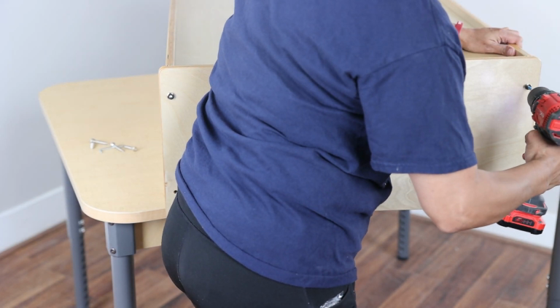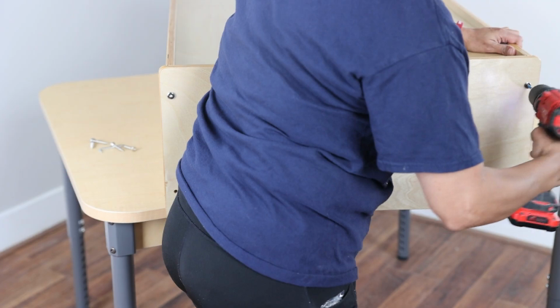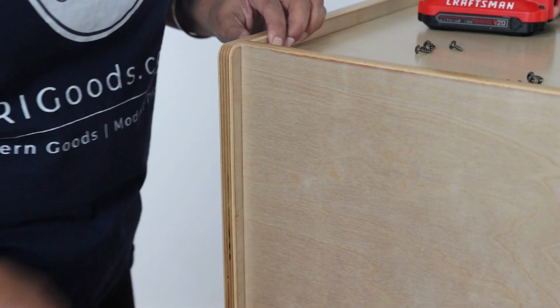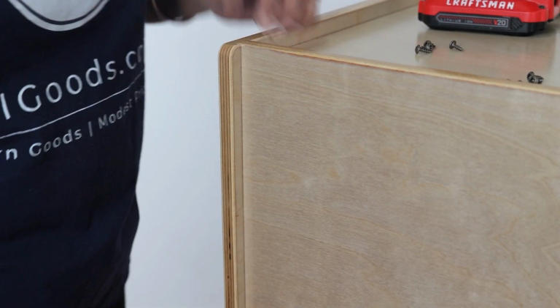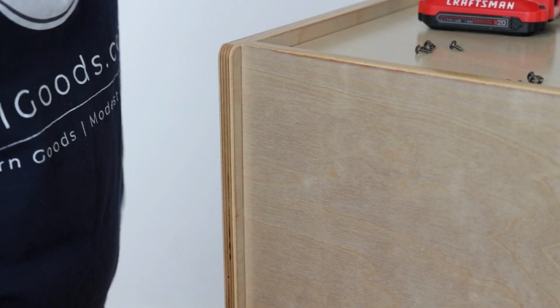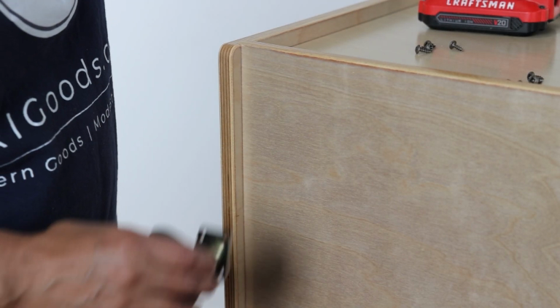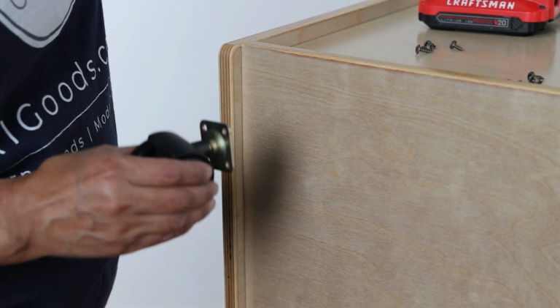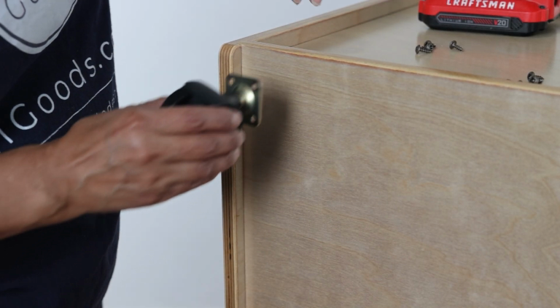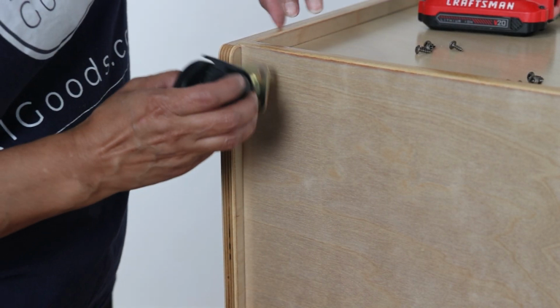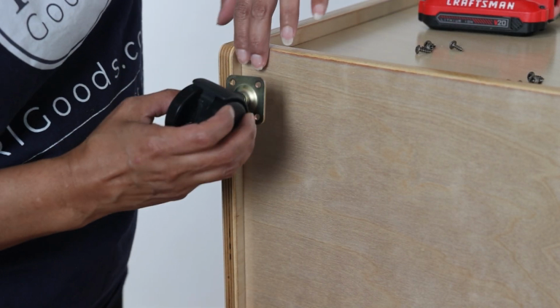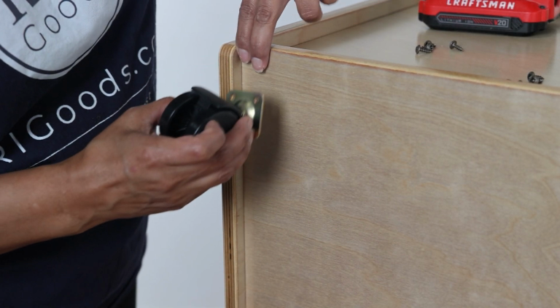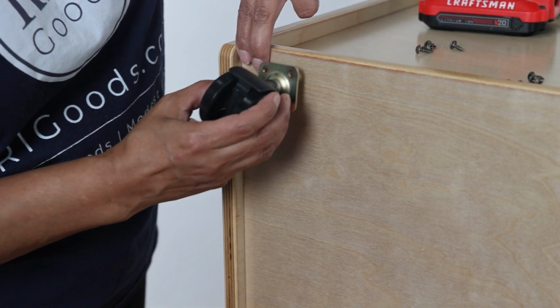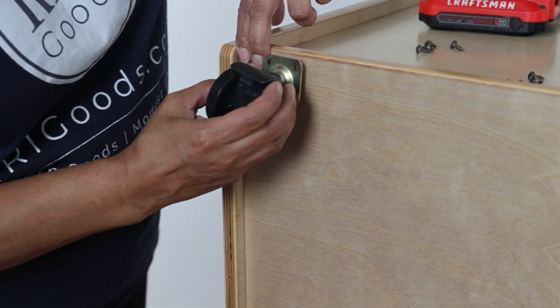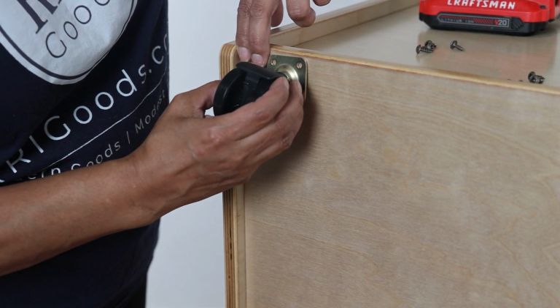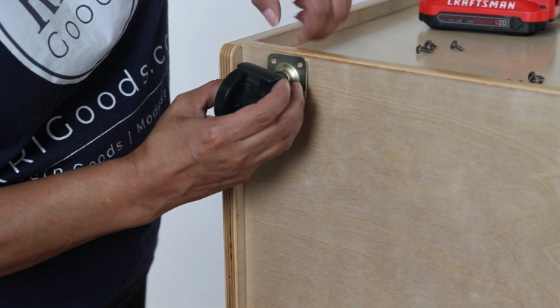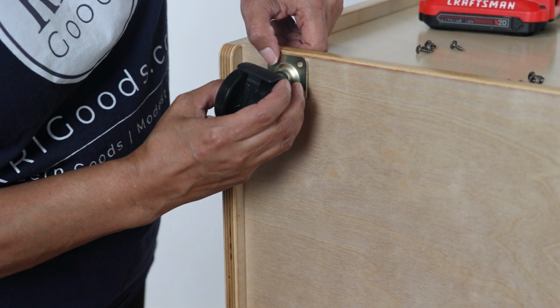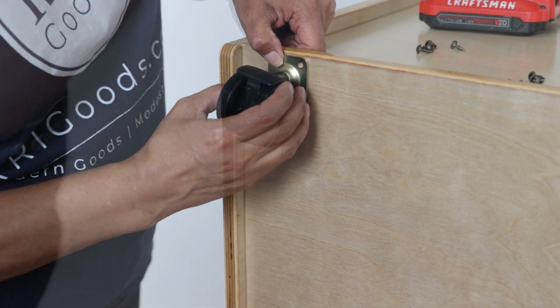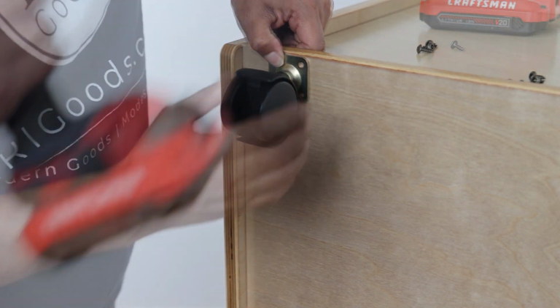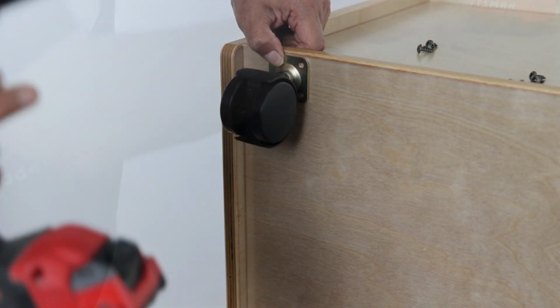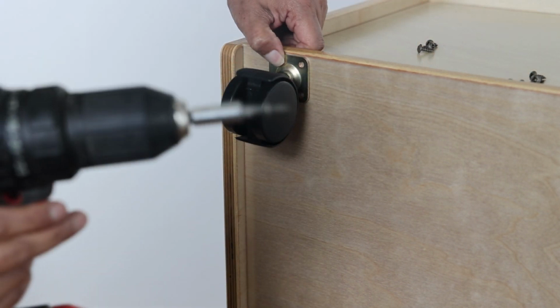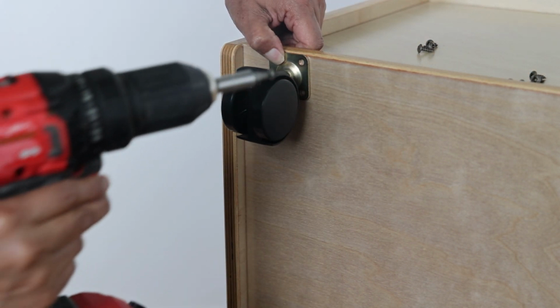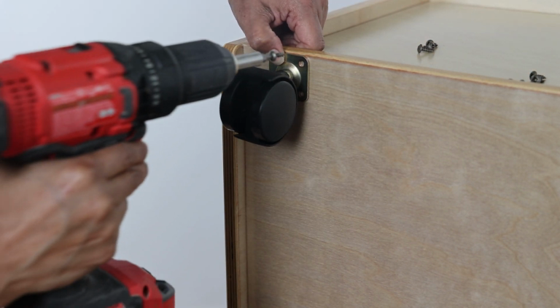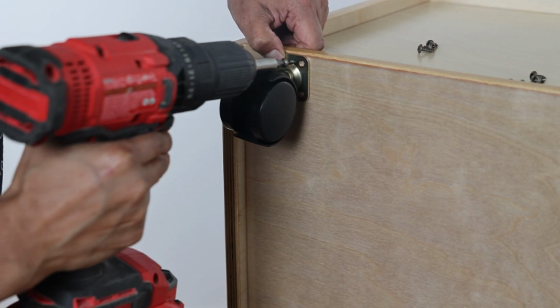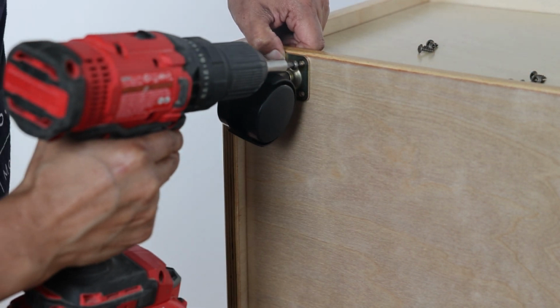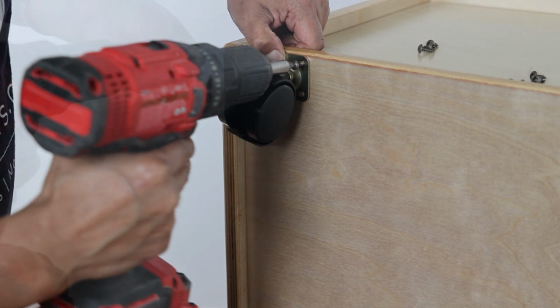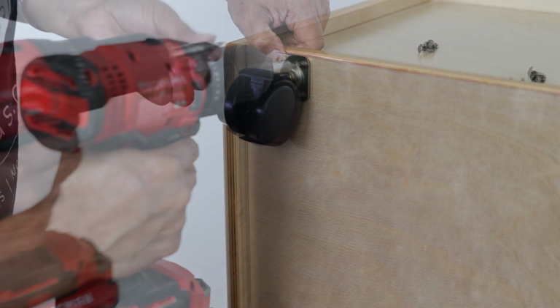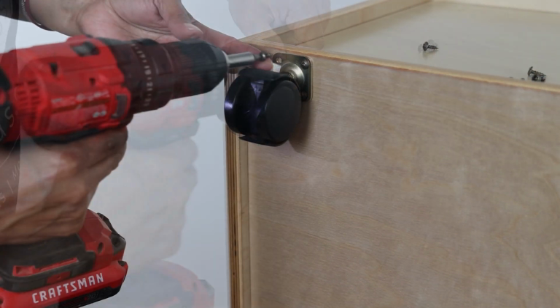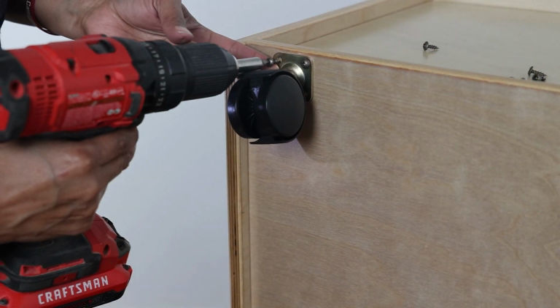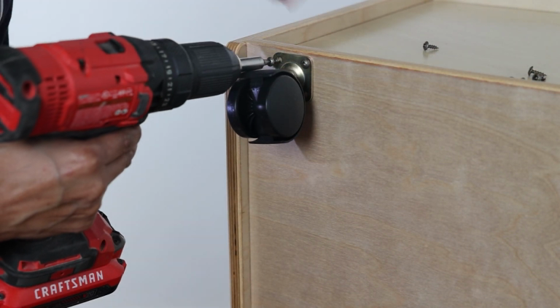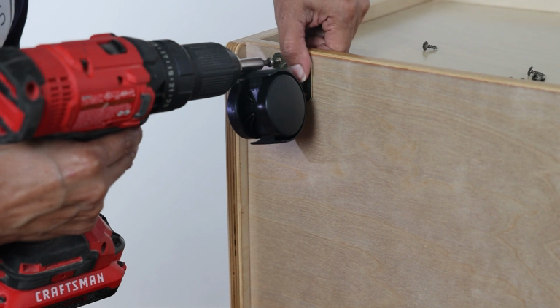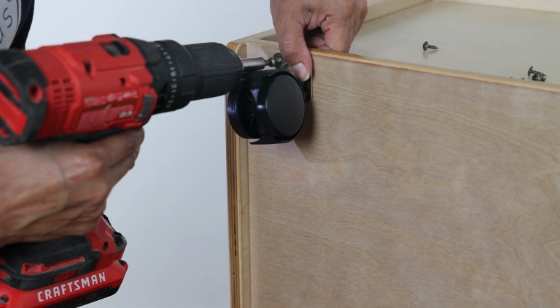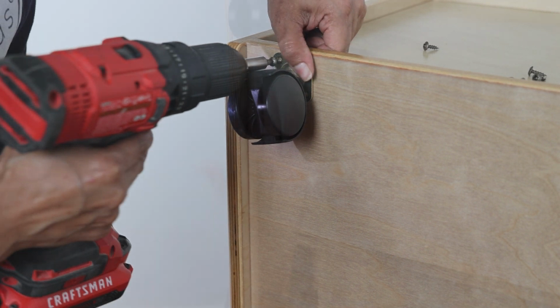Next, attach the casters about one to two inches from the side, or about two finger widths. Use the self-tapping screws and a Phillips head screwdriver. Do the same for all four casters.